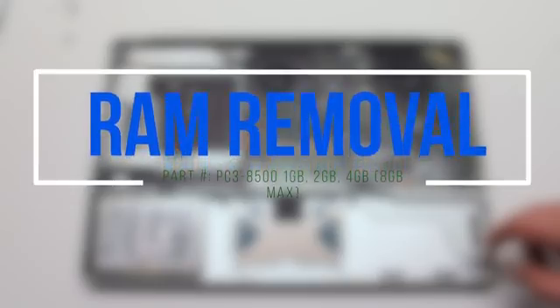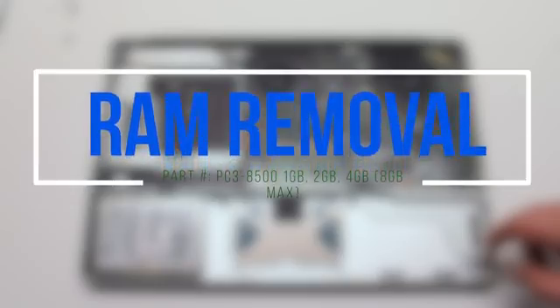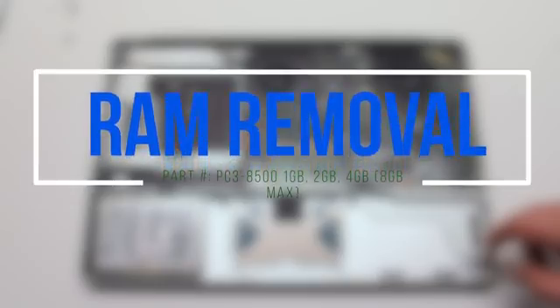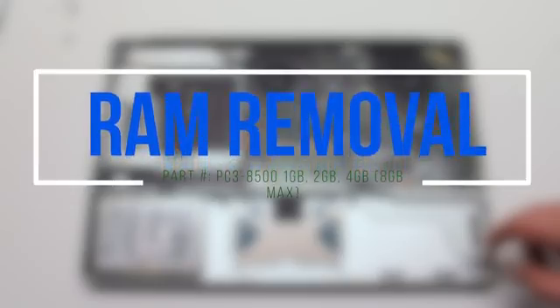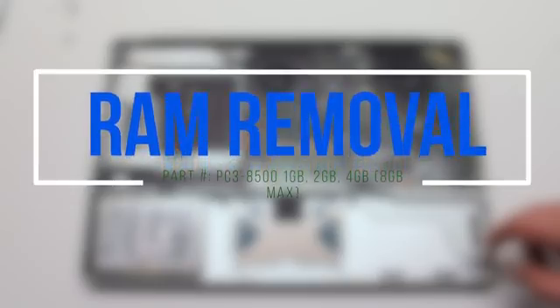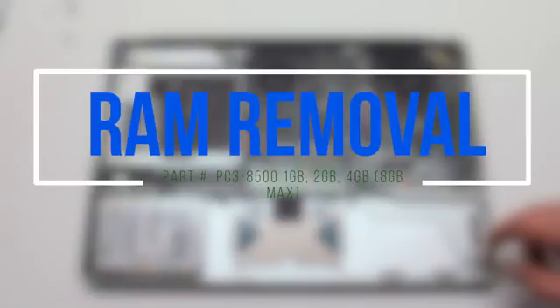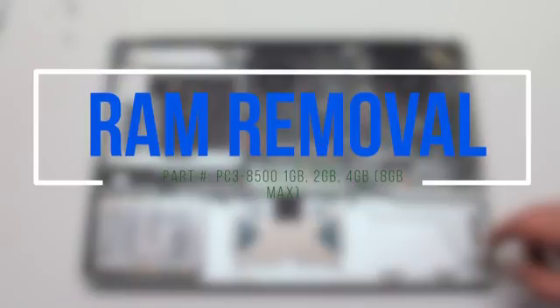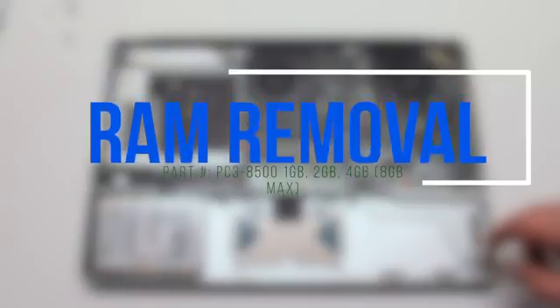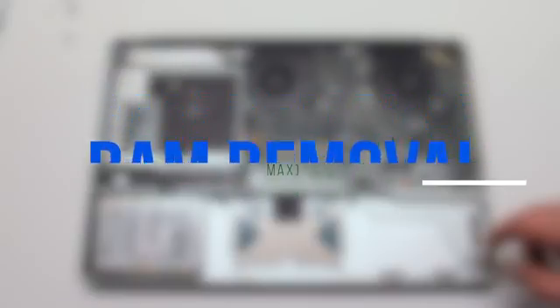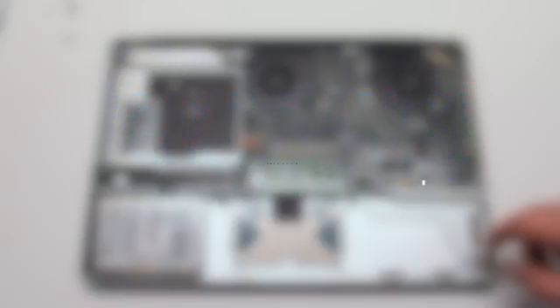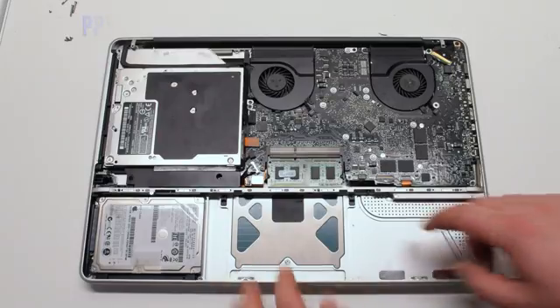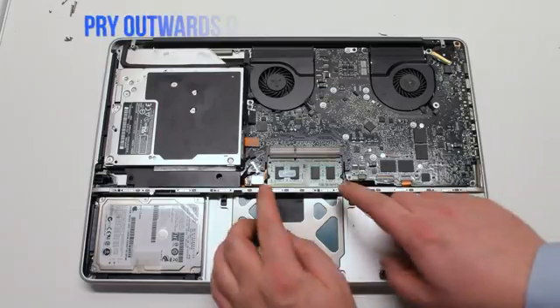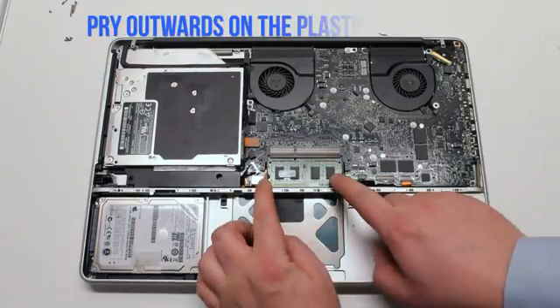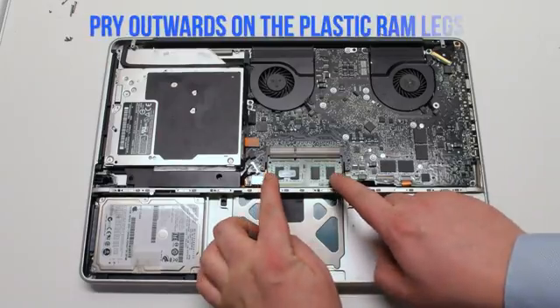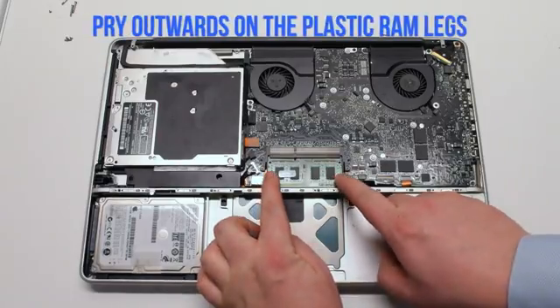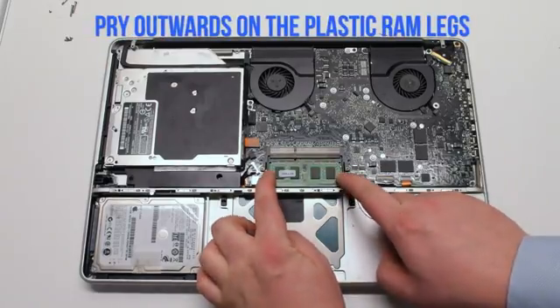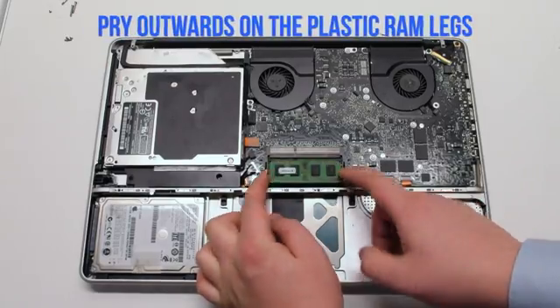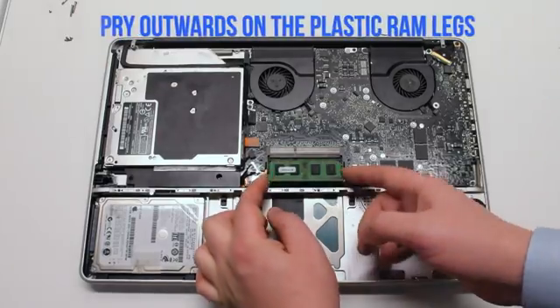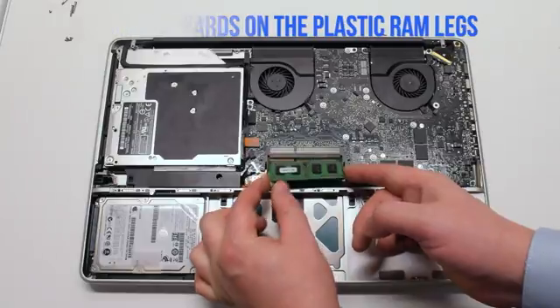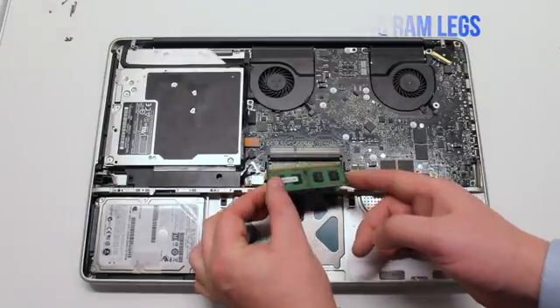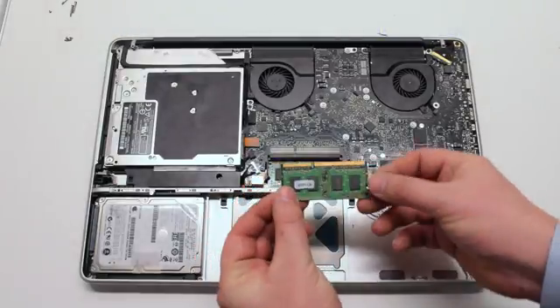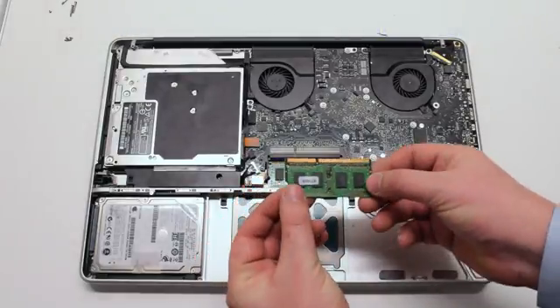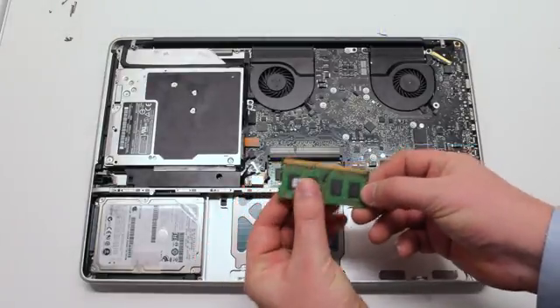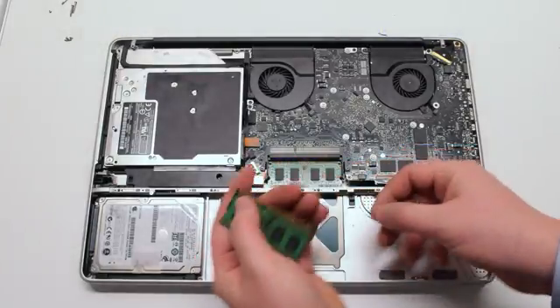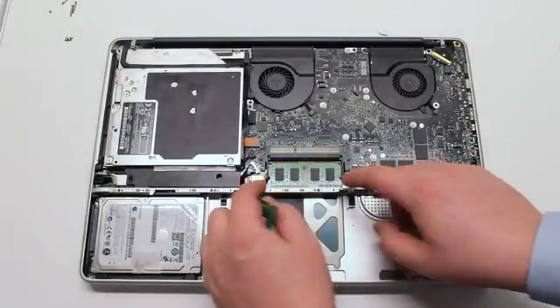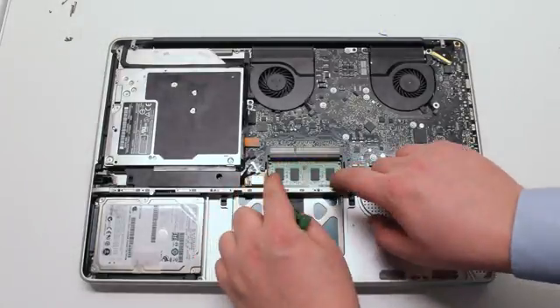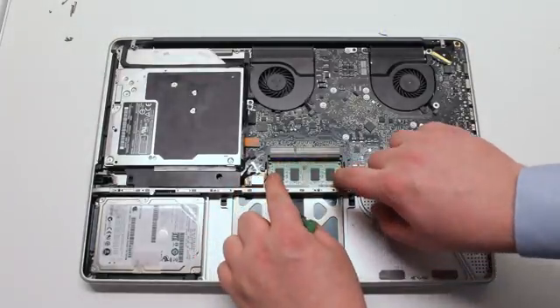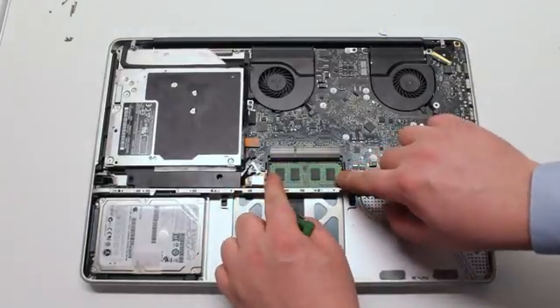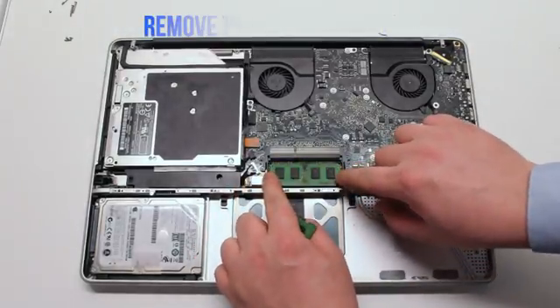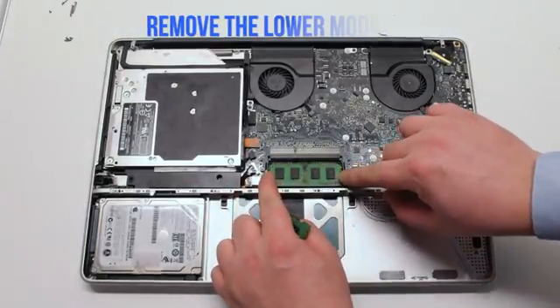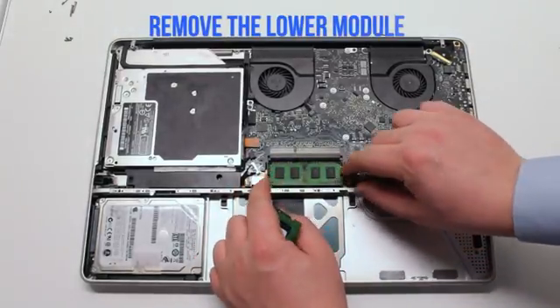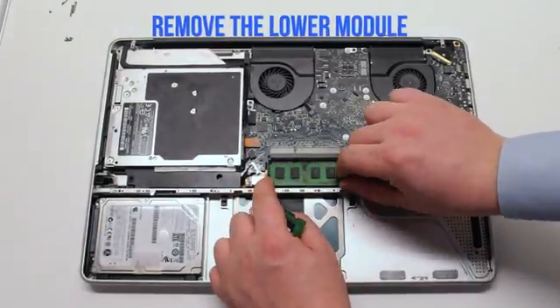RAM removal. On each edge of the module, push outwards on the RAM plastic legs and remove the module. Do the same for the lower one.